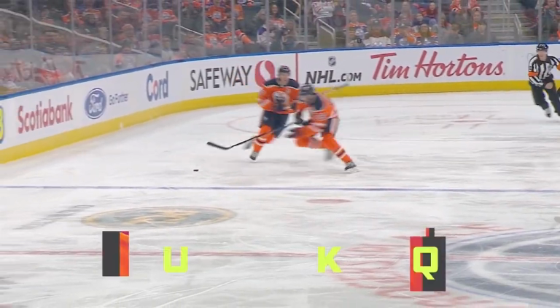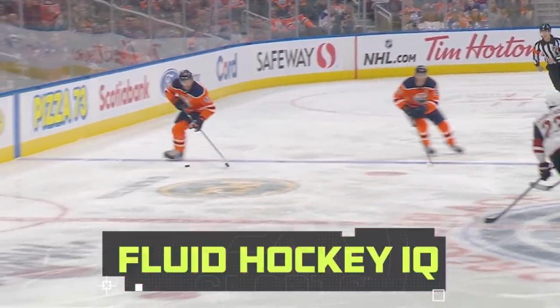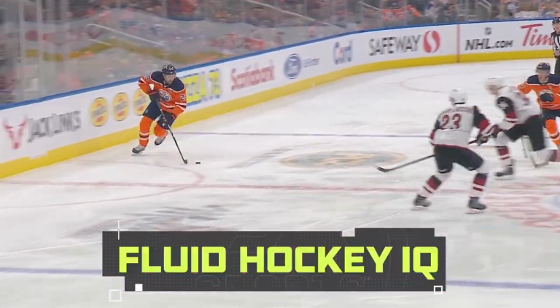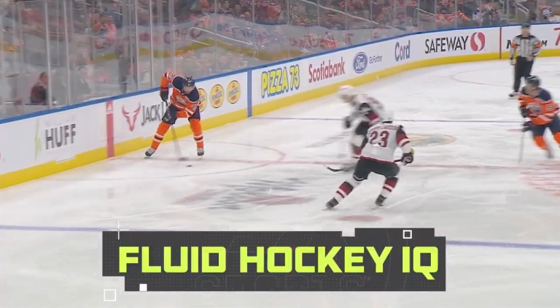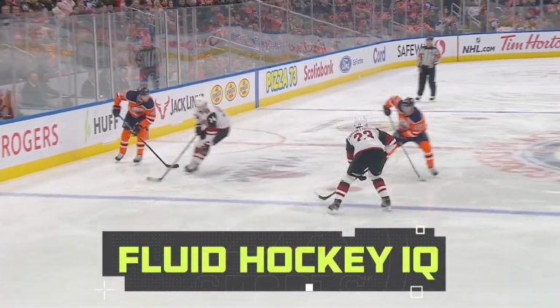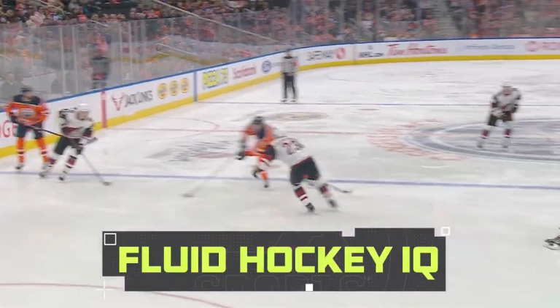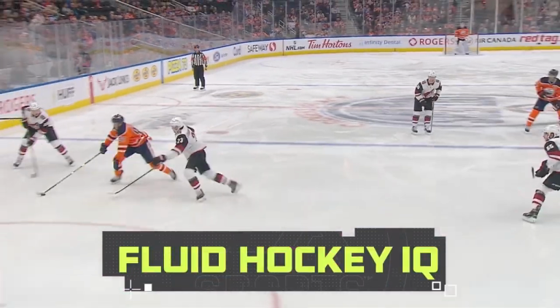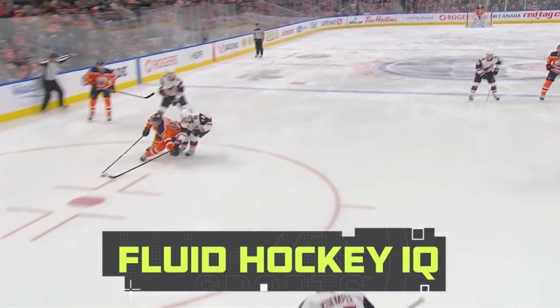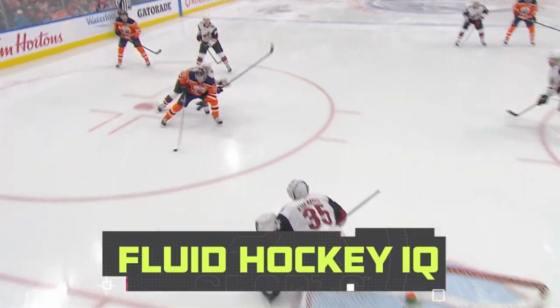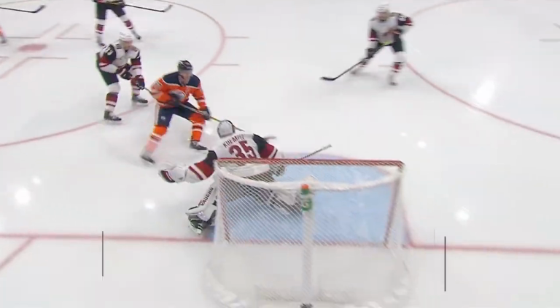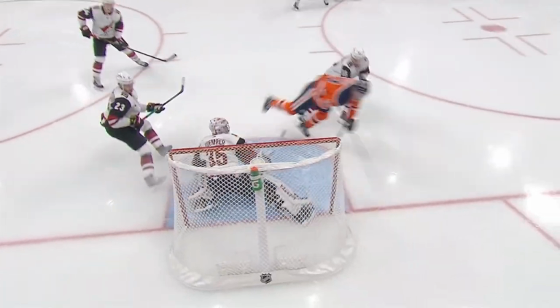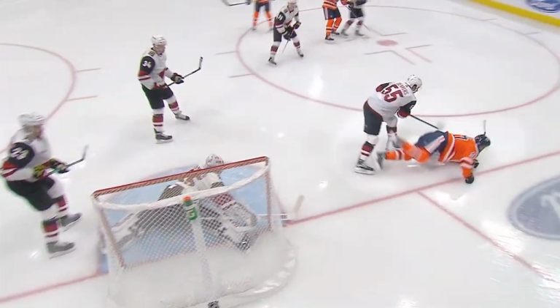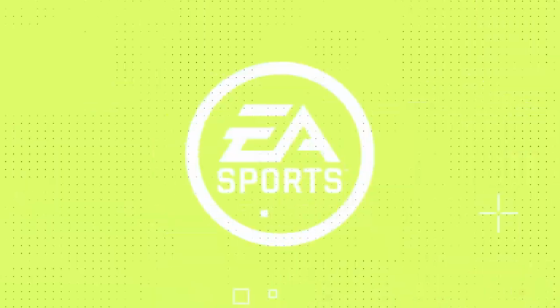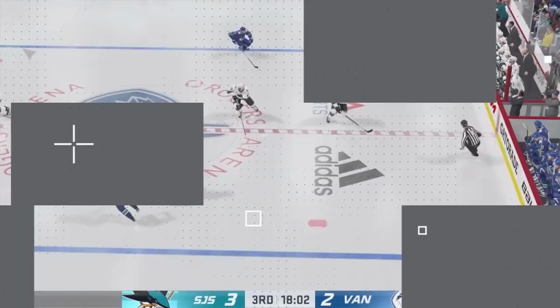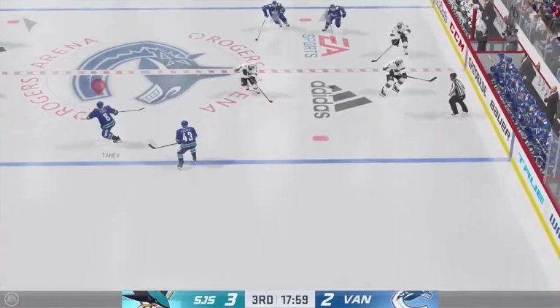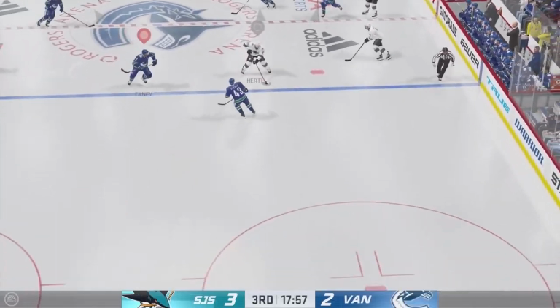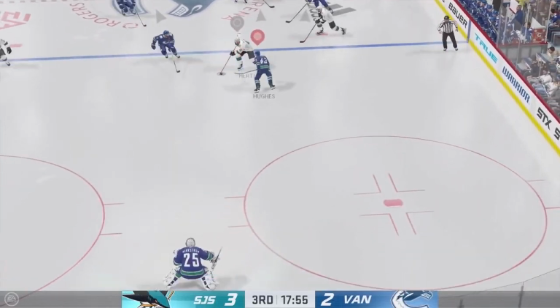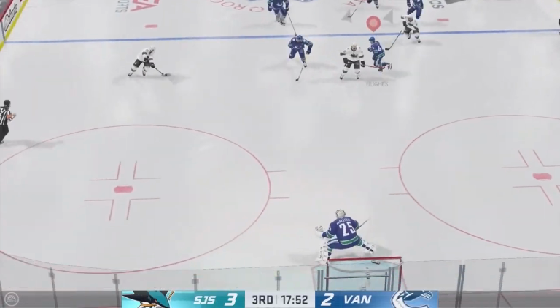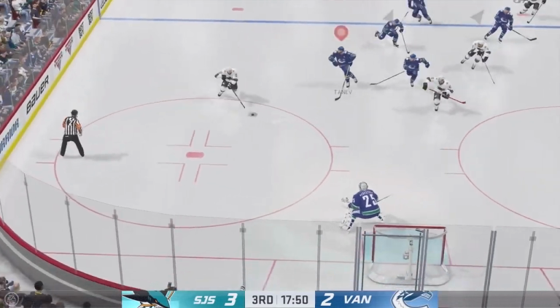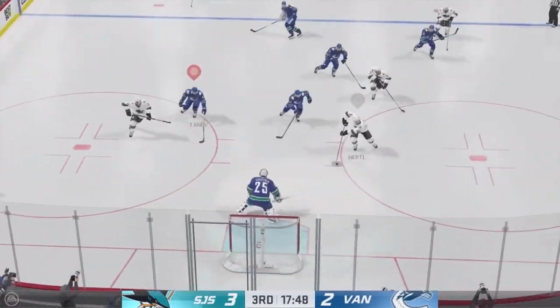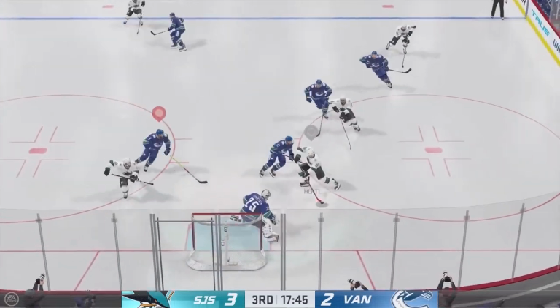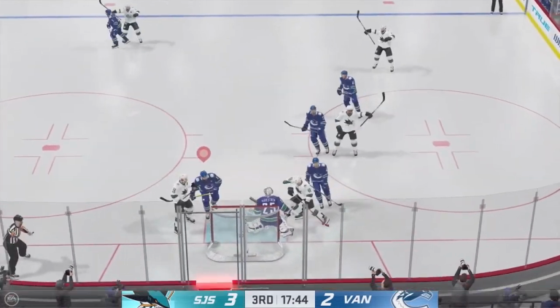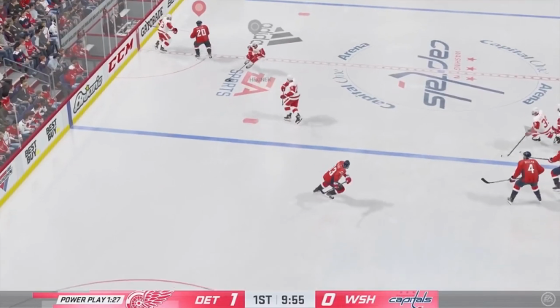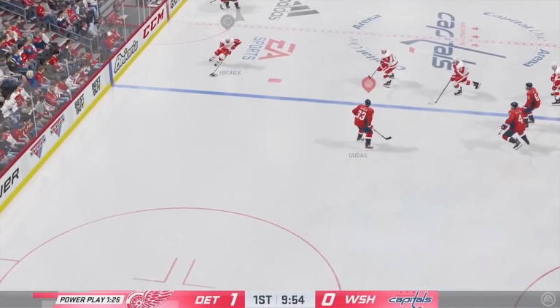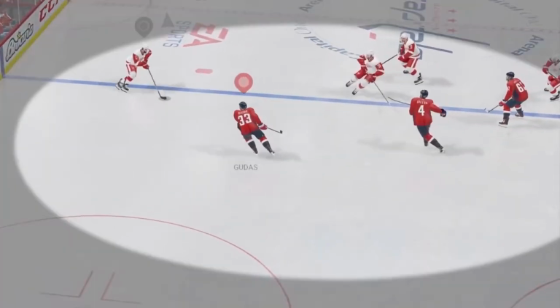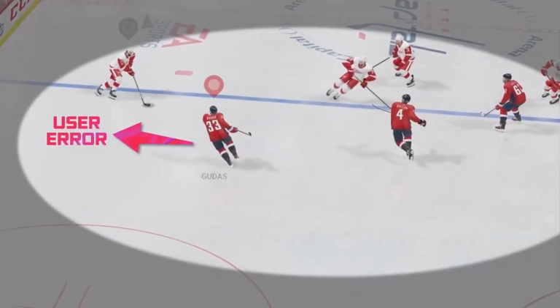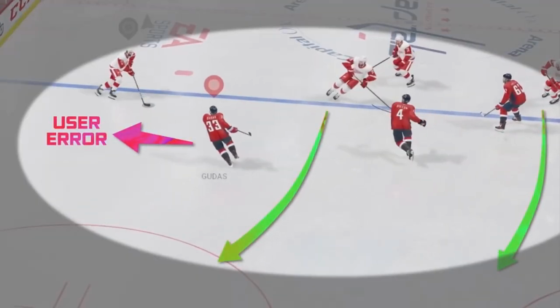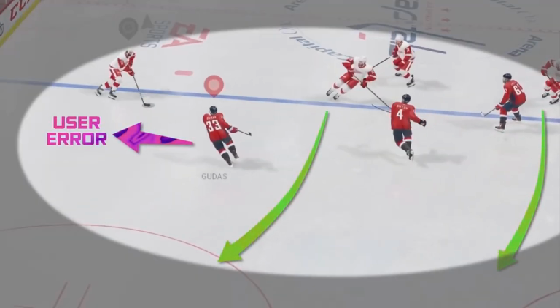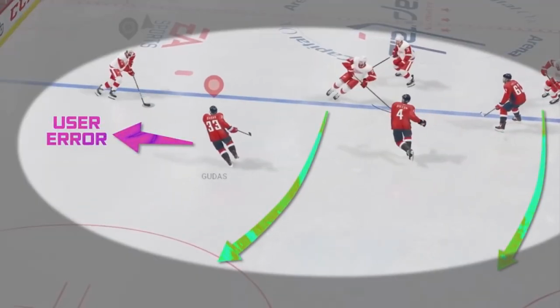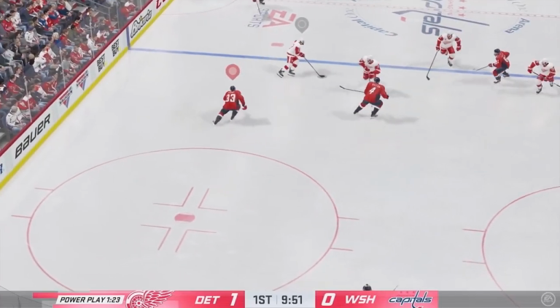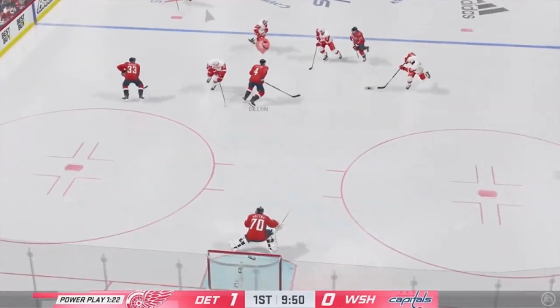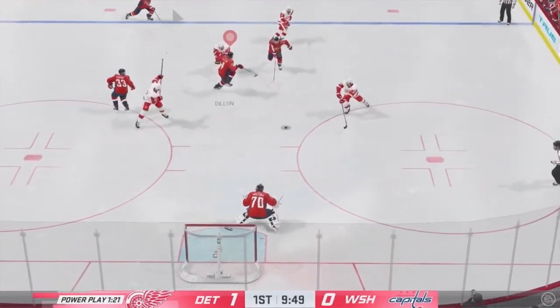Hockey is a game where teams use well-spaced rushes and crisp passes to retain speed up and down the ice. With NHL 21's fluid hockey IQ, your team will now move fluidly as a unit on both offense and defense depending on which strategy you use.